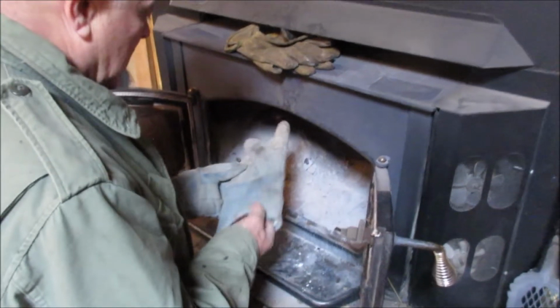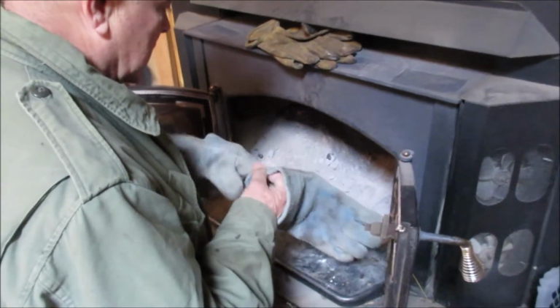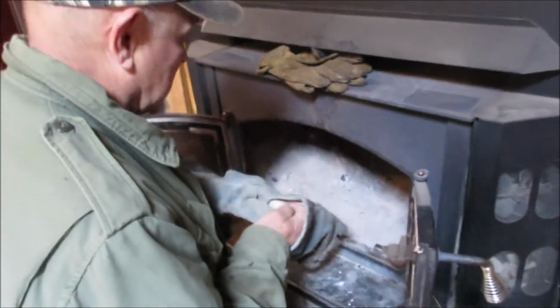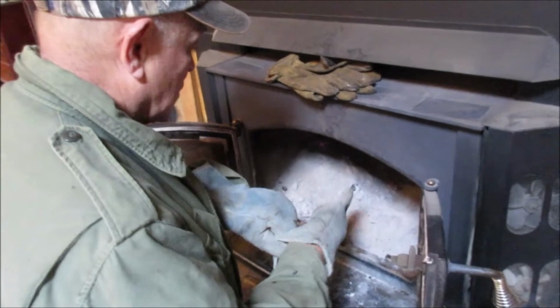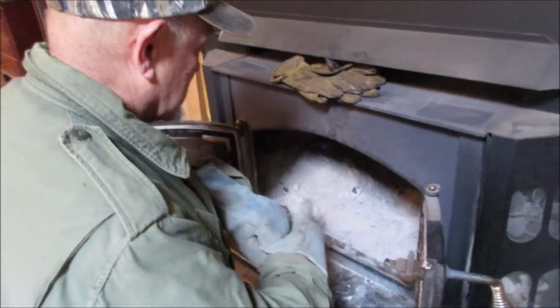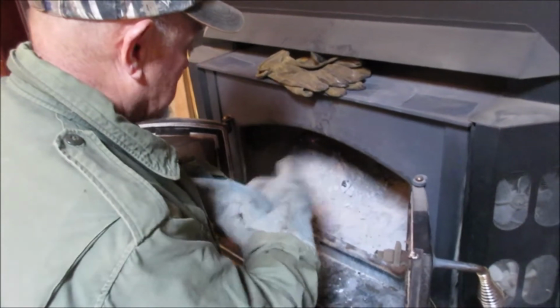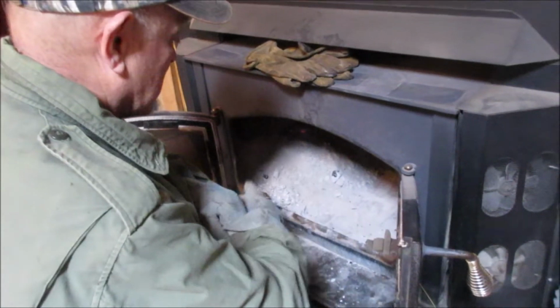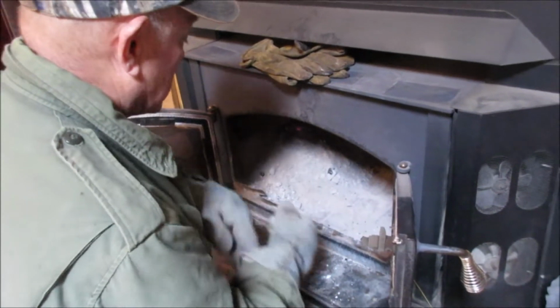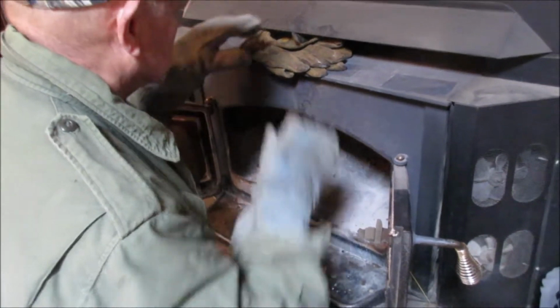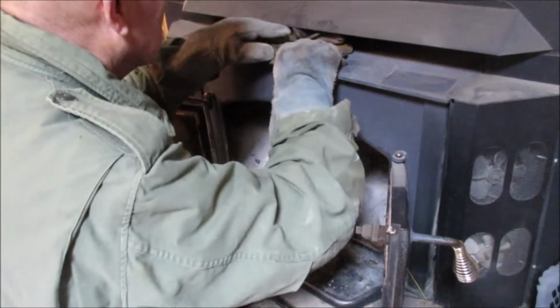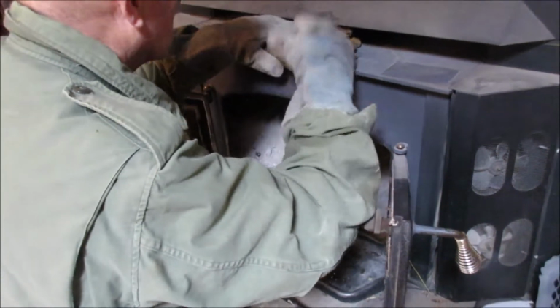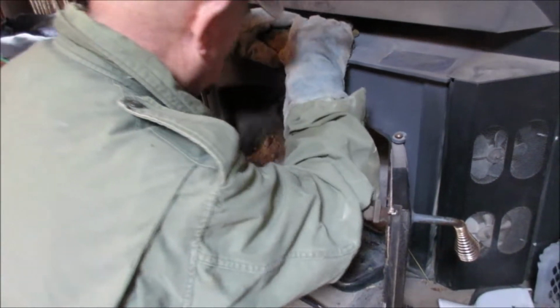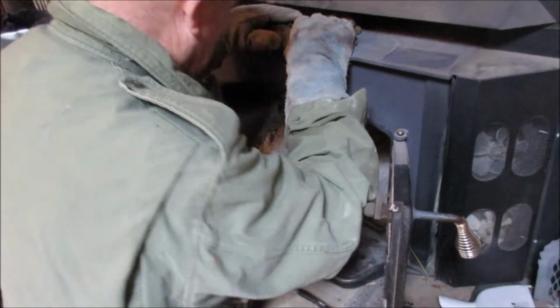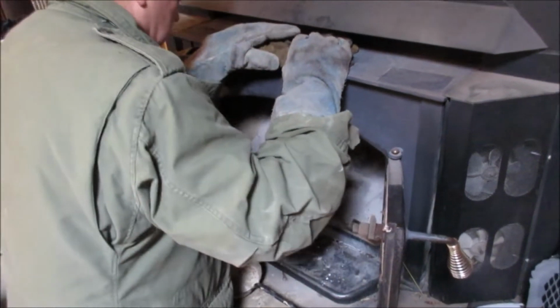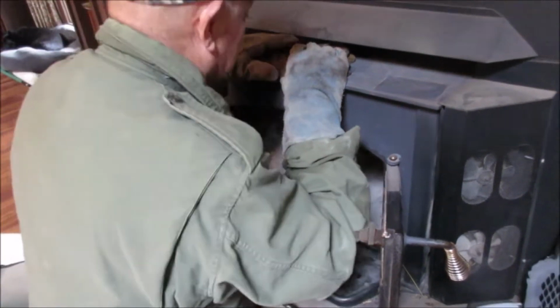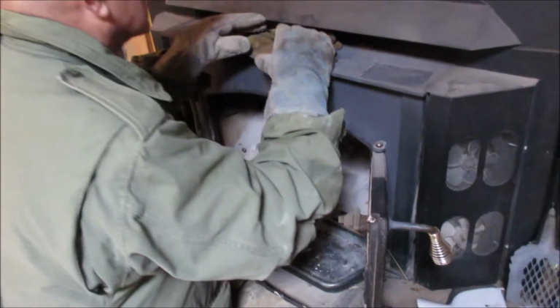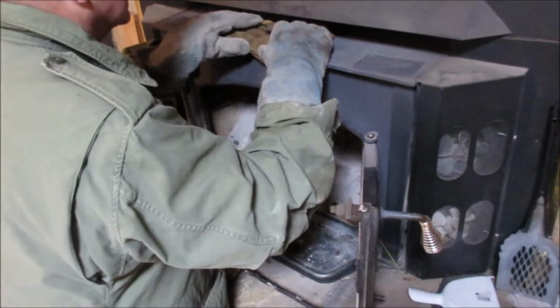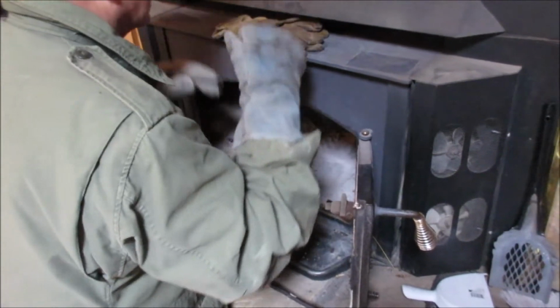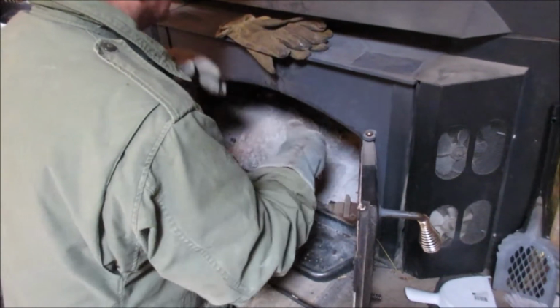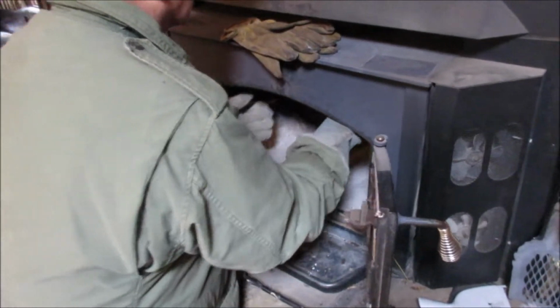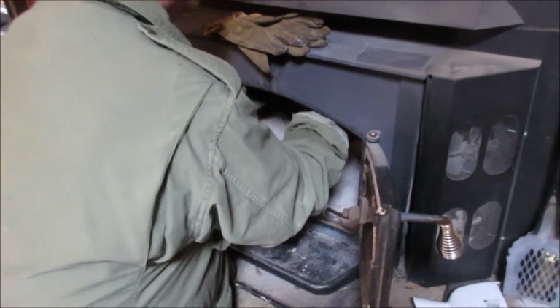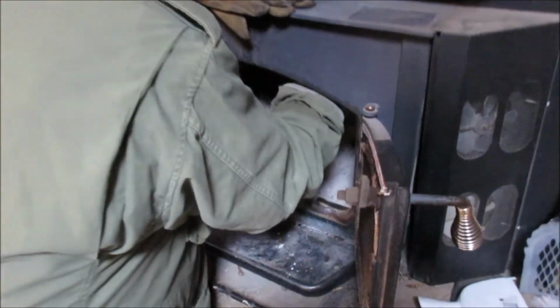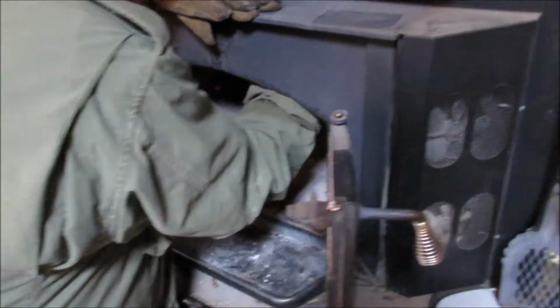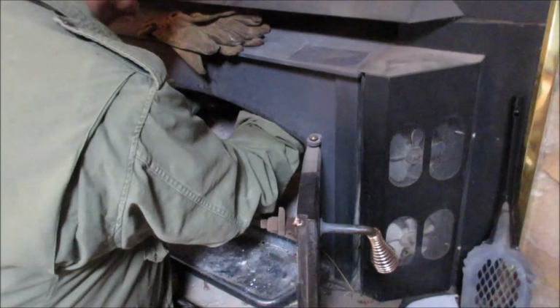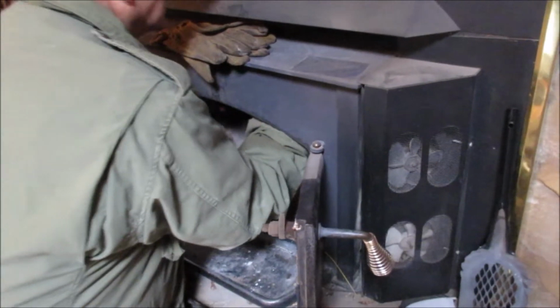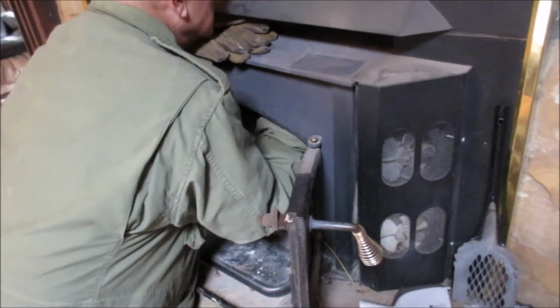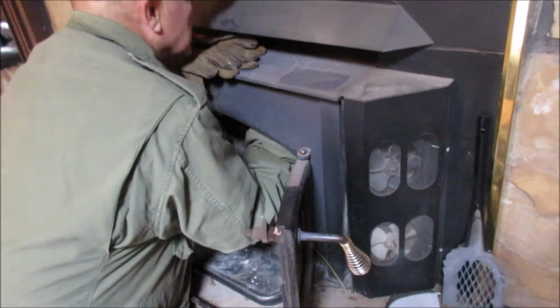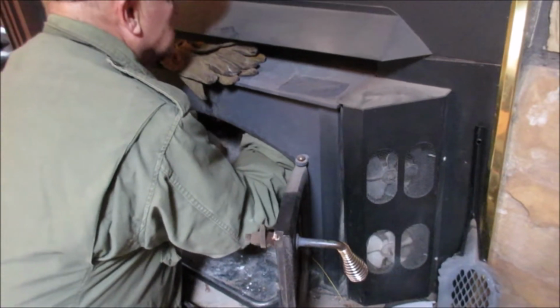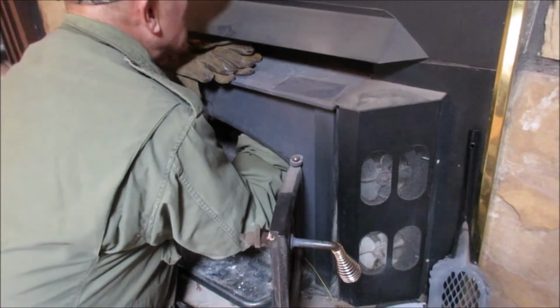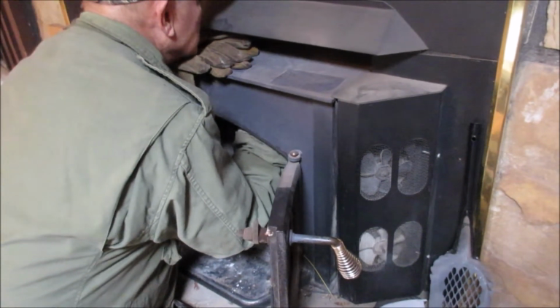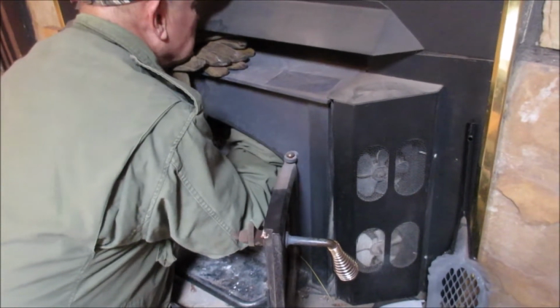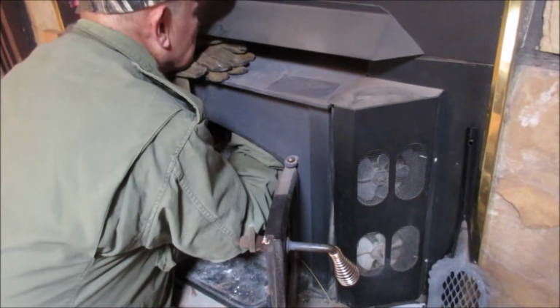The key to enjoying your stove is to always run a hot fire so you don't clog up that chimney. If you run it wrong, you'll clog that chimney every month and have to clean it. And here it is January — we cleaned it out in September, and it's still burning good.